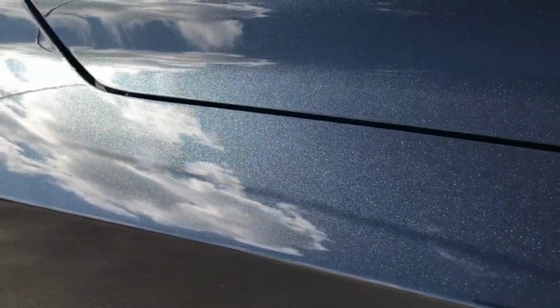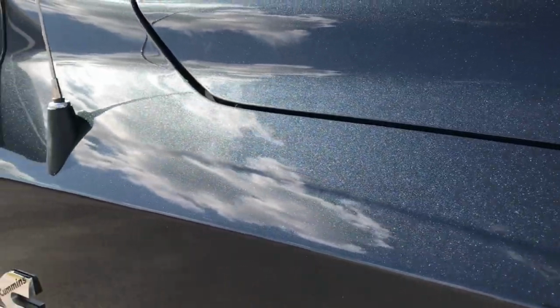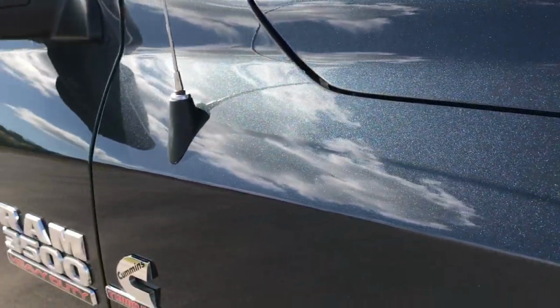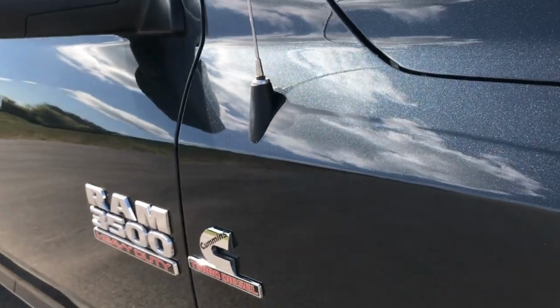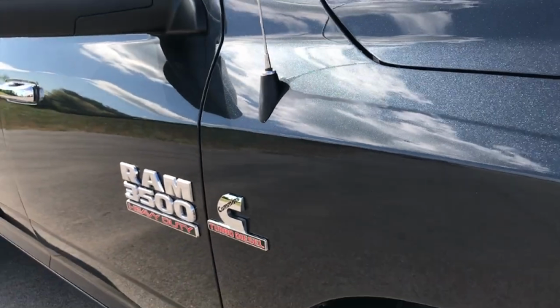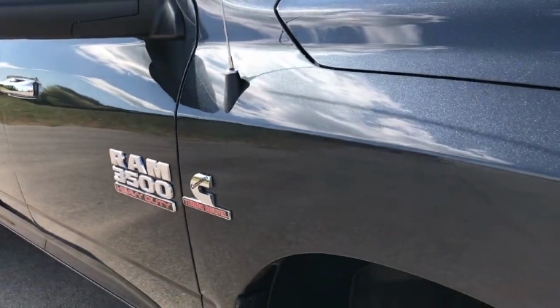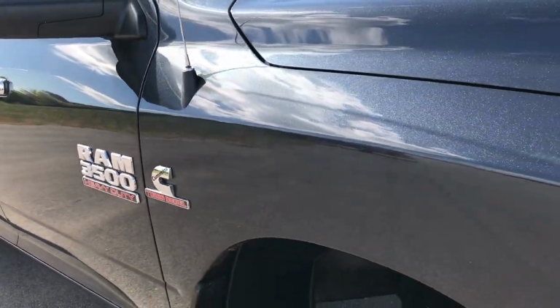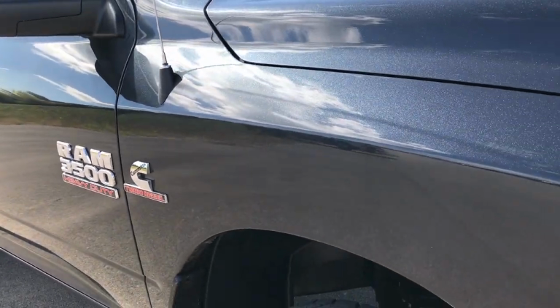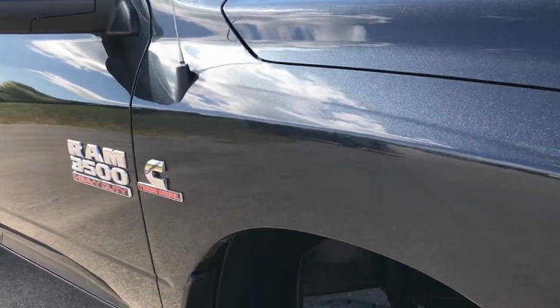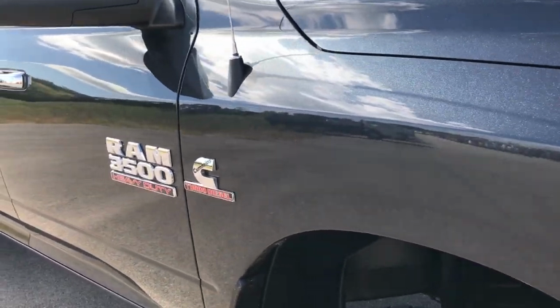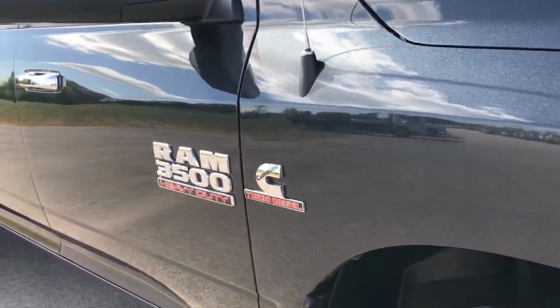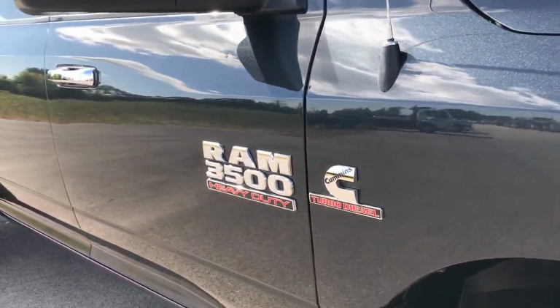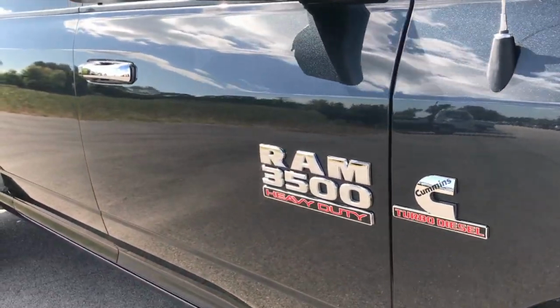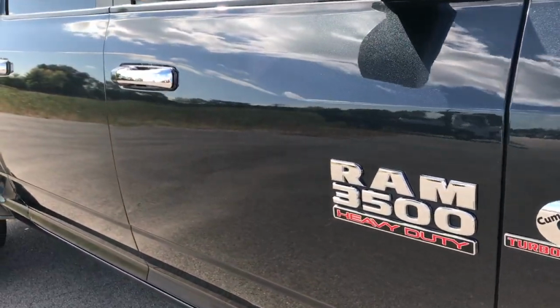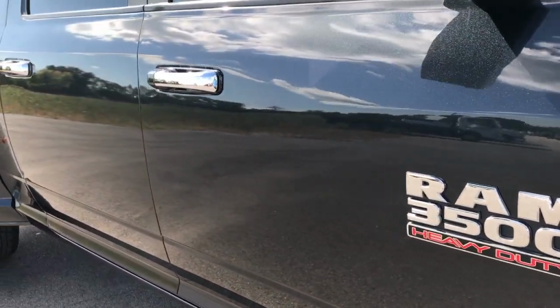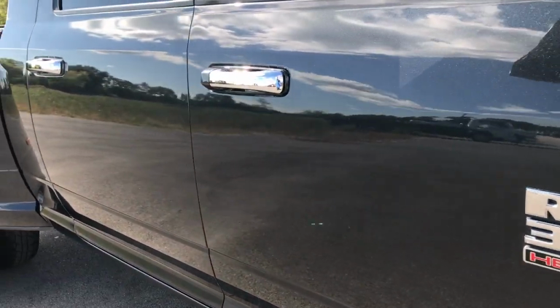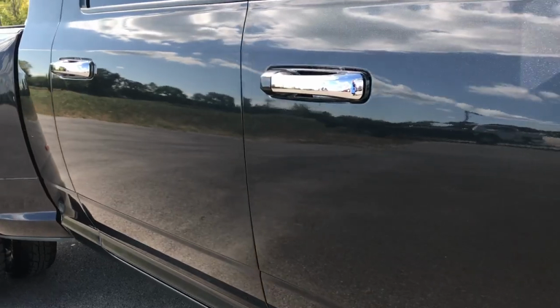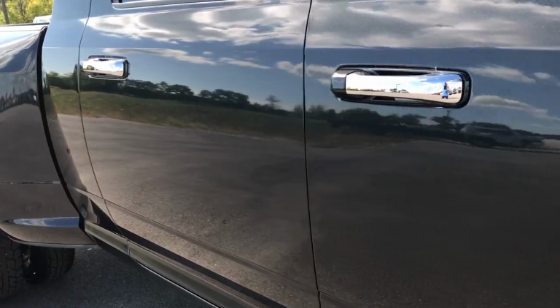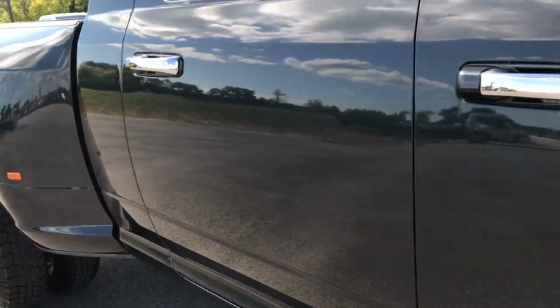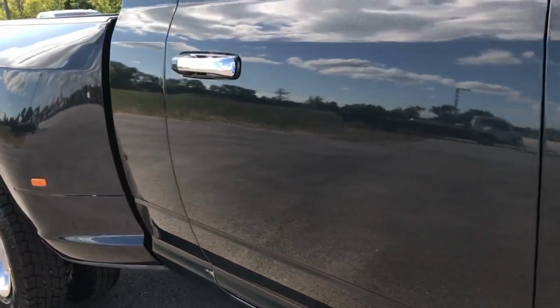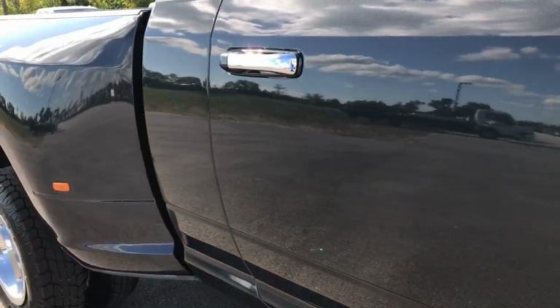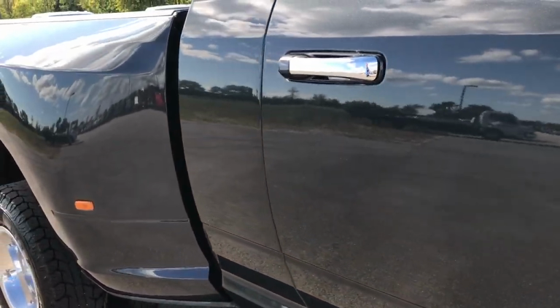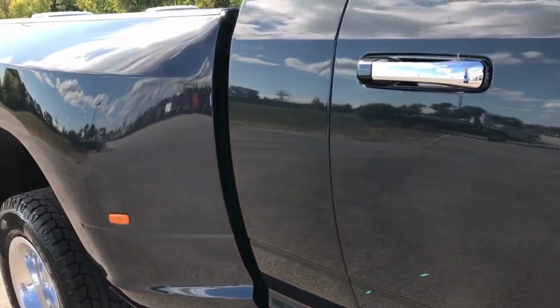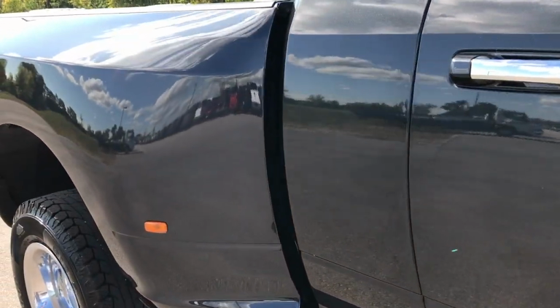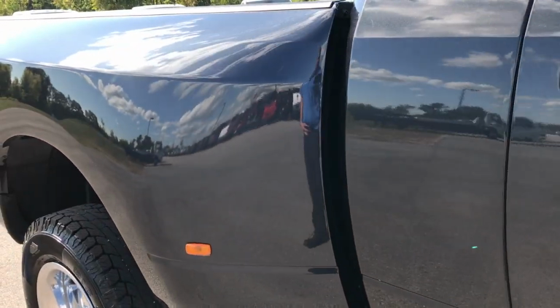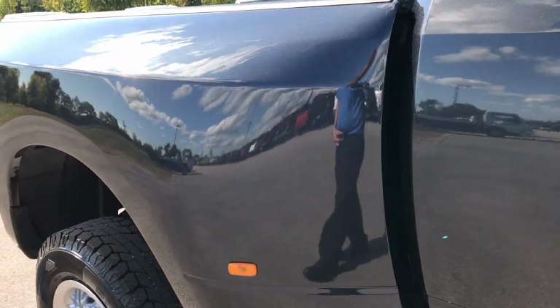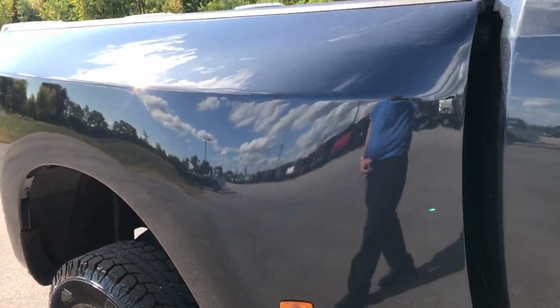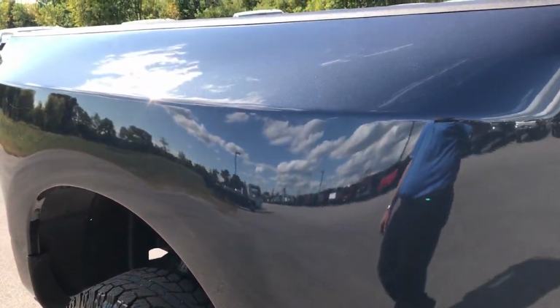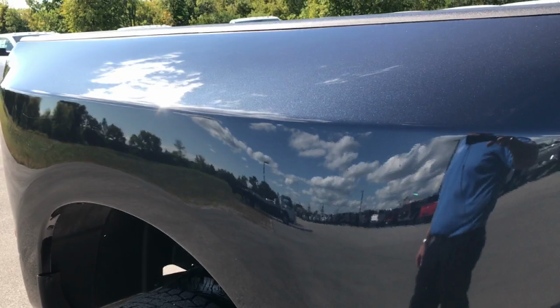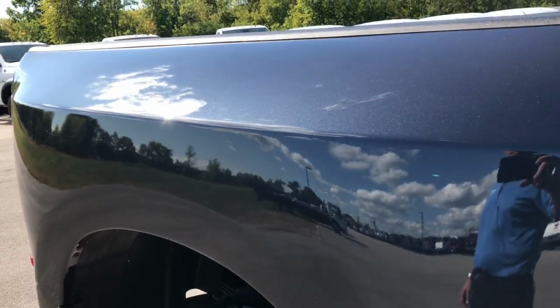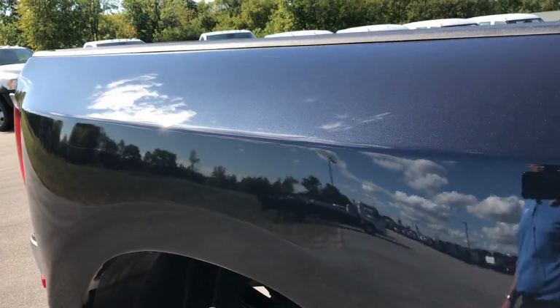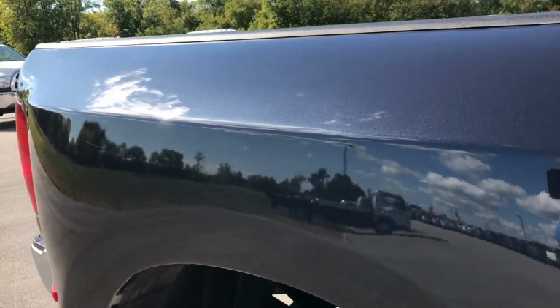If you've got HD capabilities, turn them on because we shoot everything in 1080p so that you get the most accurate representation of the vehicle as possible. It looks like you're walking next to the vehicle with me.